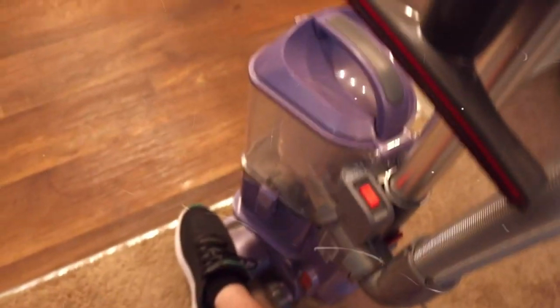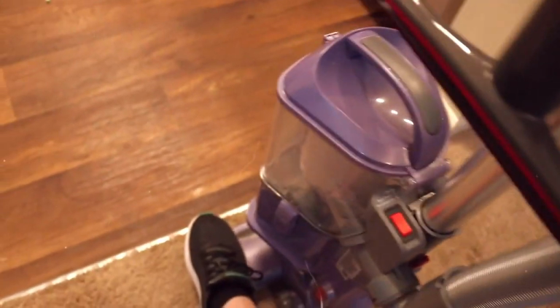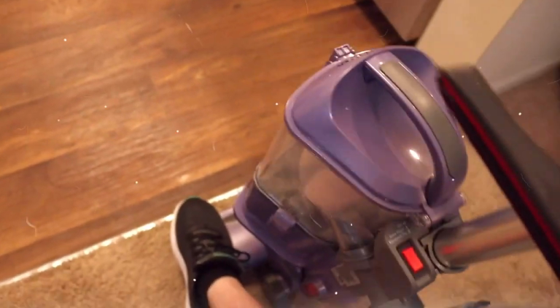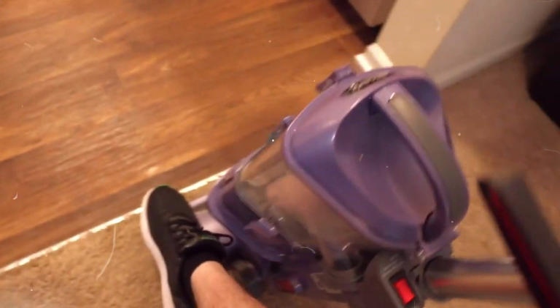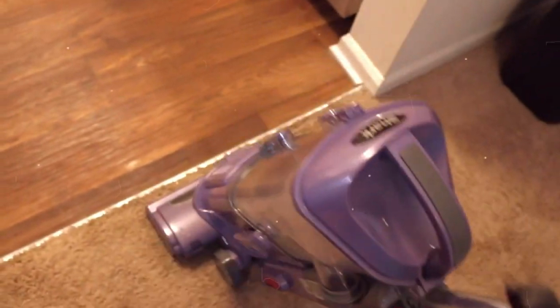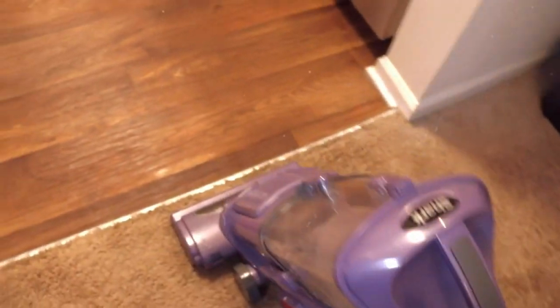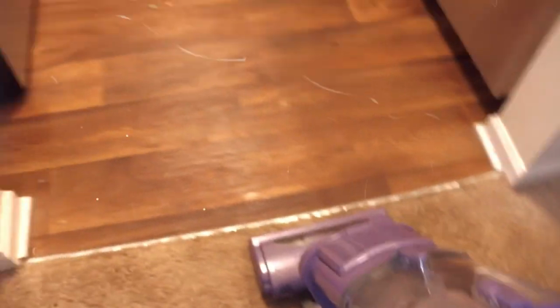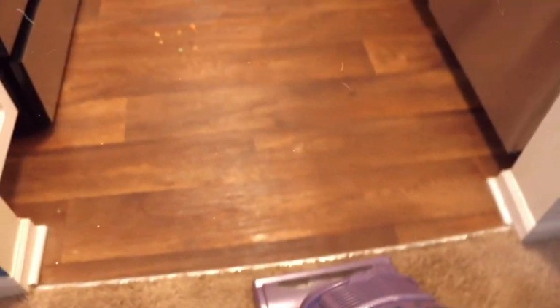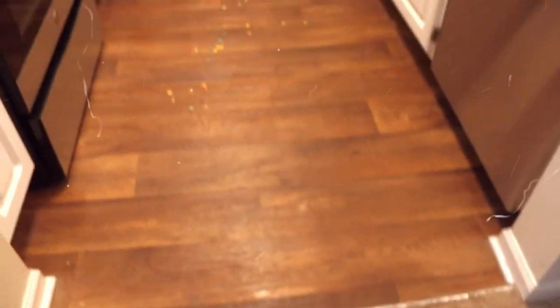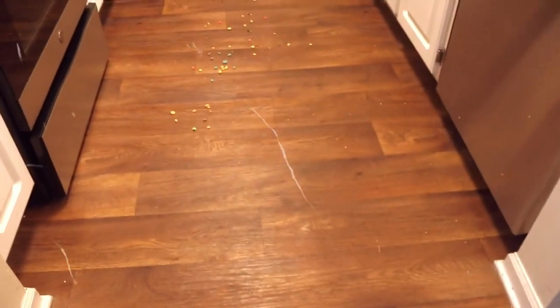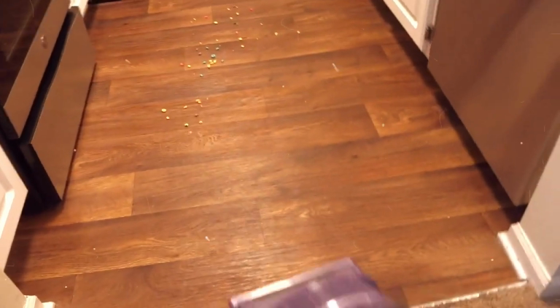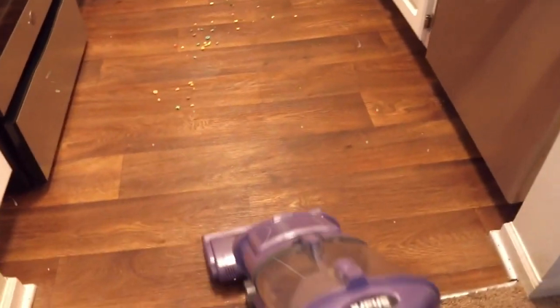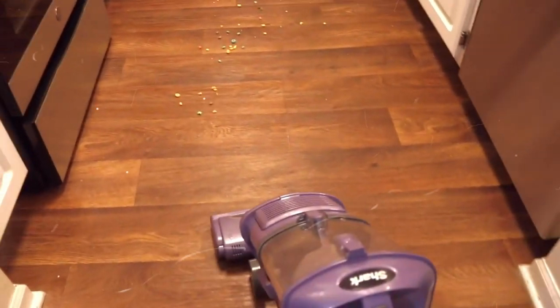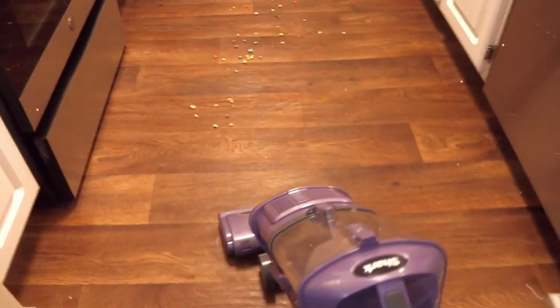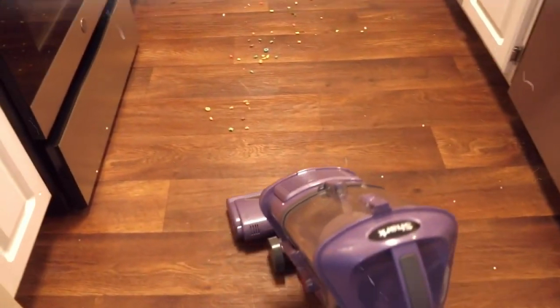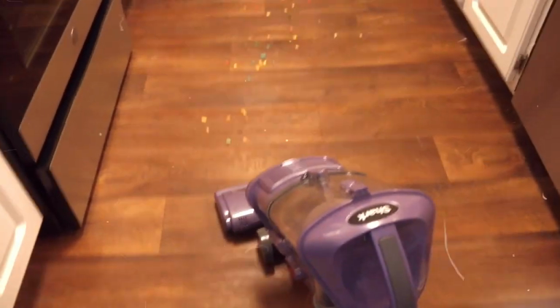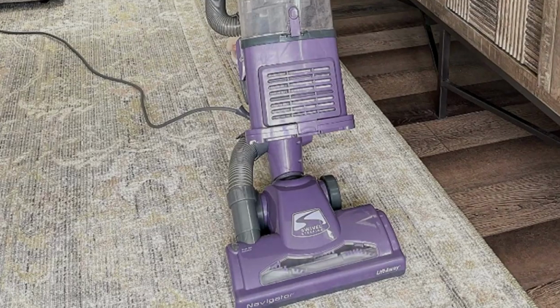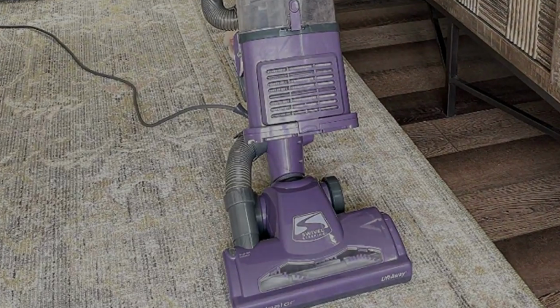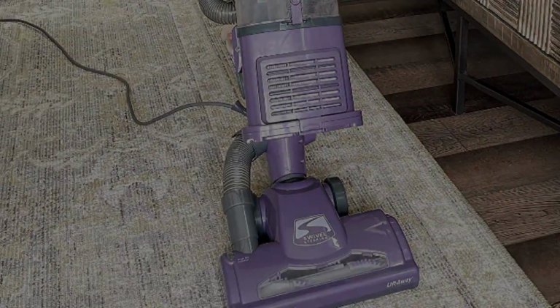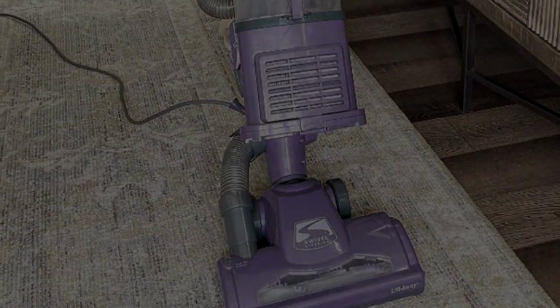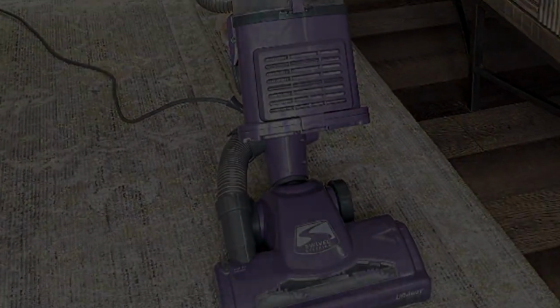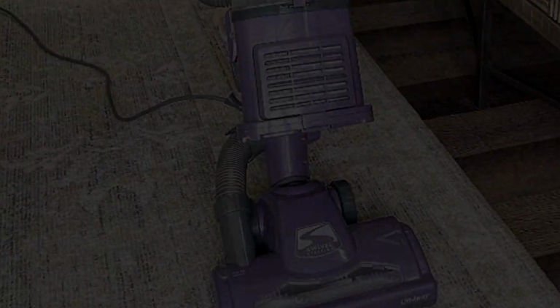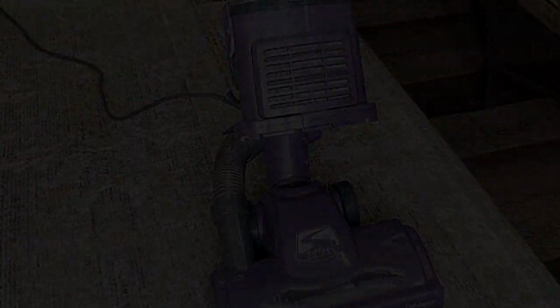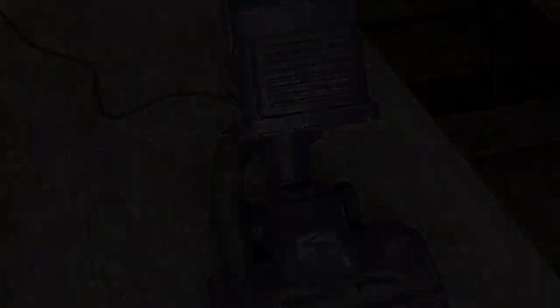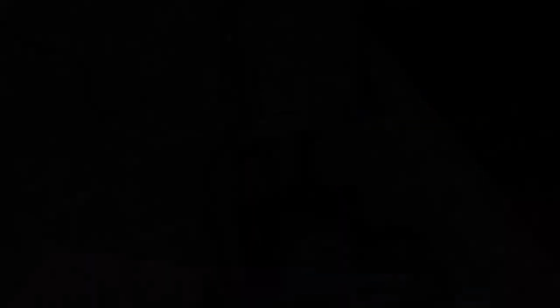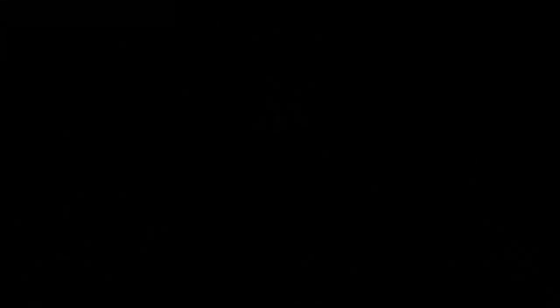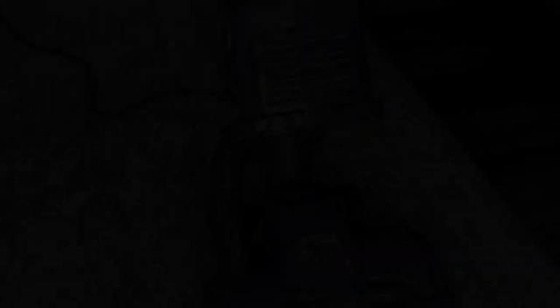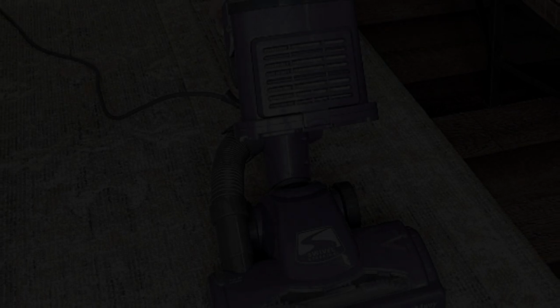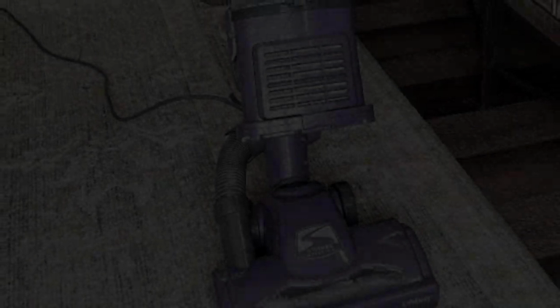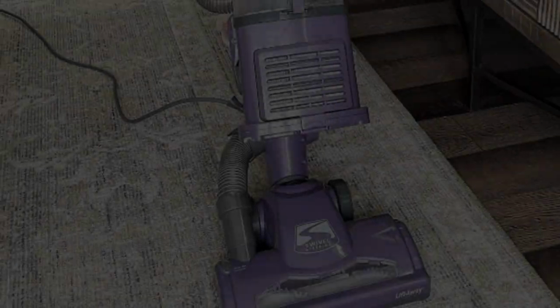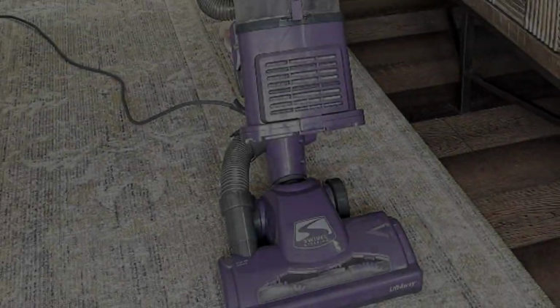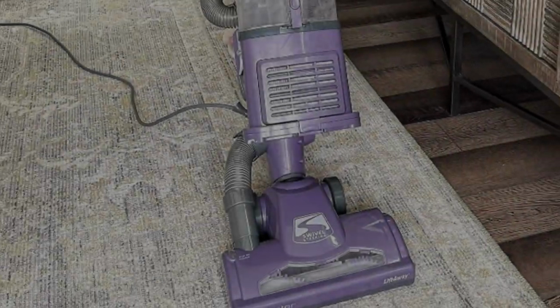Swivel Steering lets you easily maneuver your vacuum in and out of tight spaces, in corners, around furniture, and more. Get the best price and discount — click the link in the description.